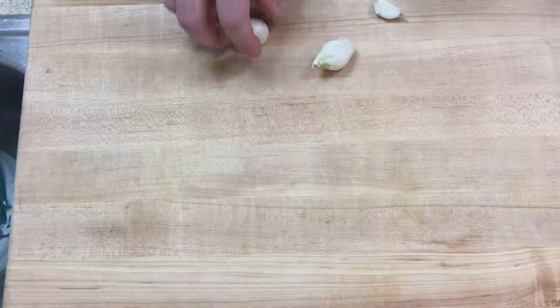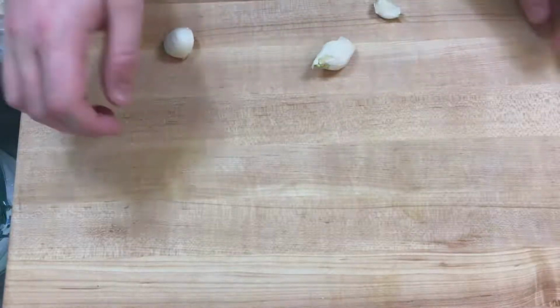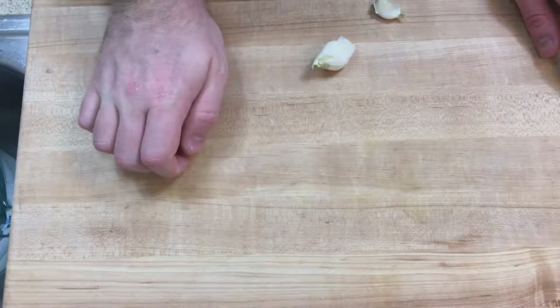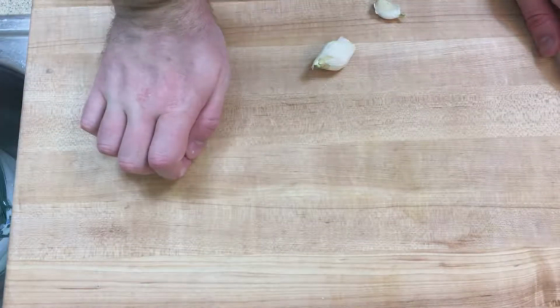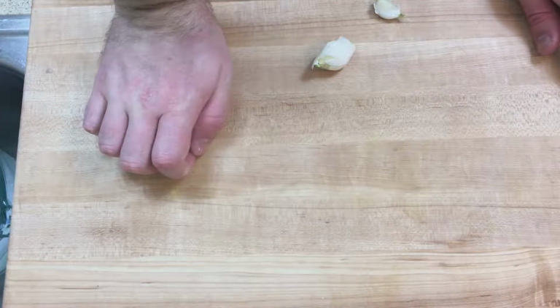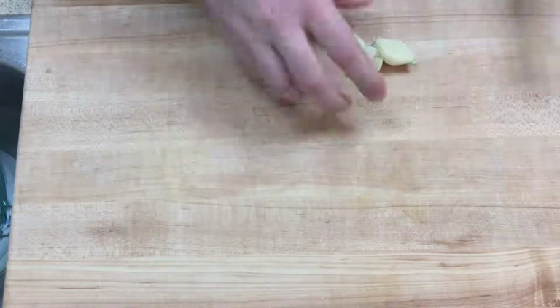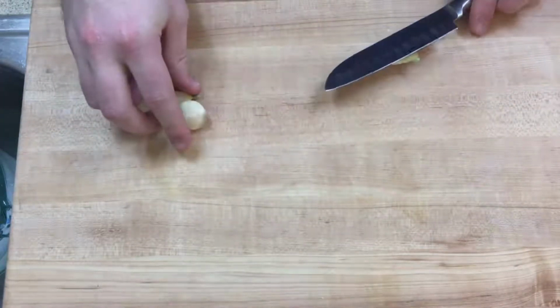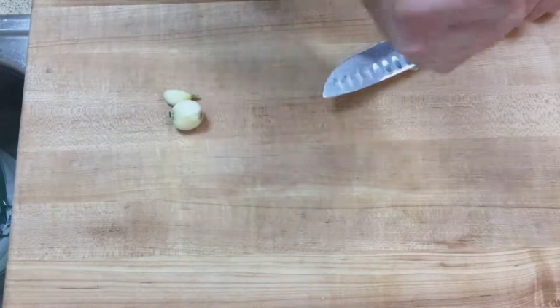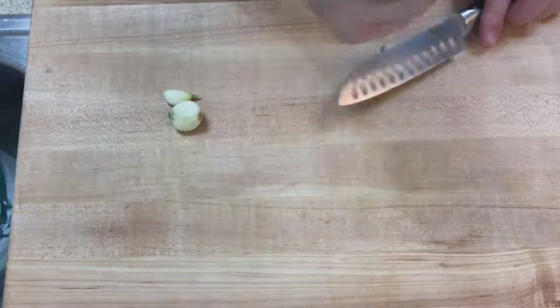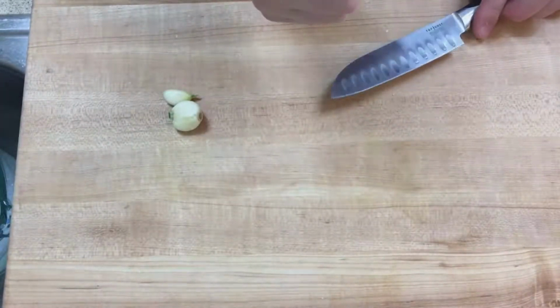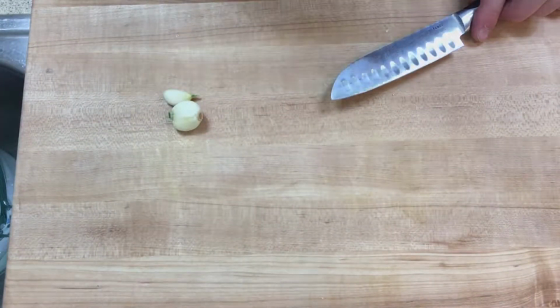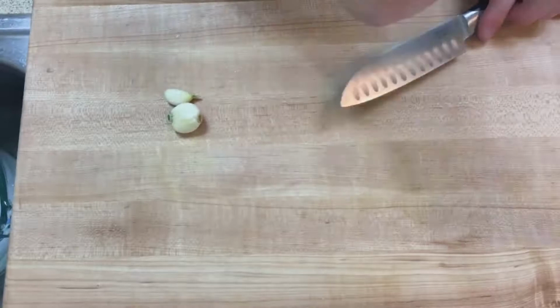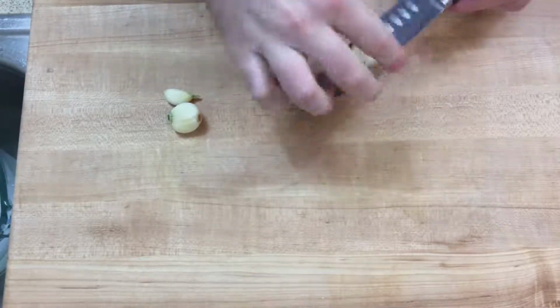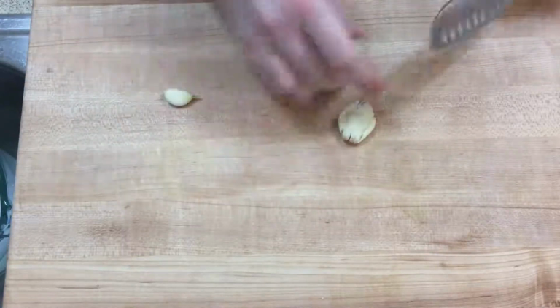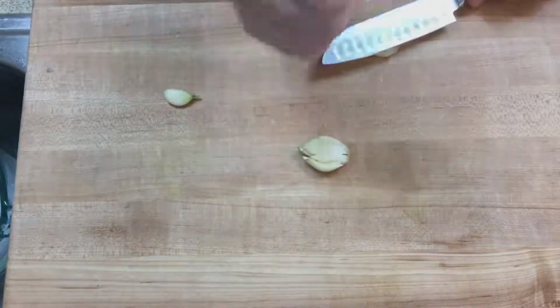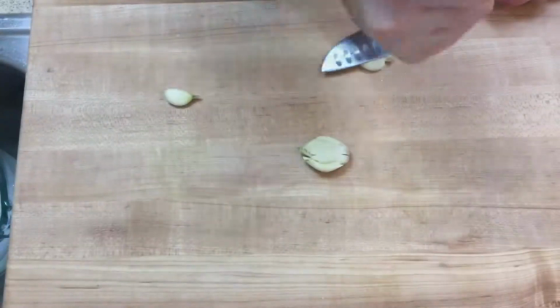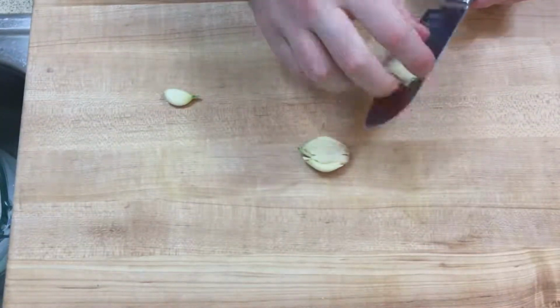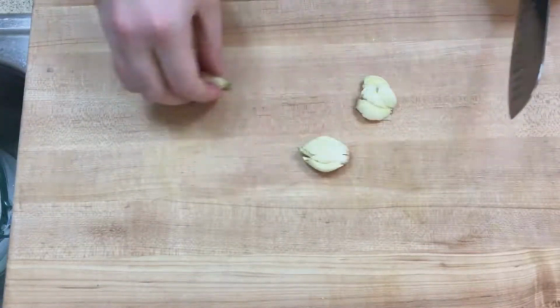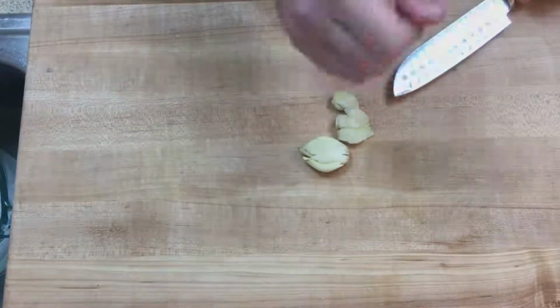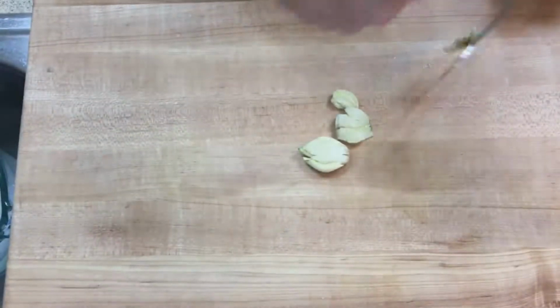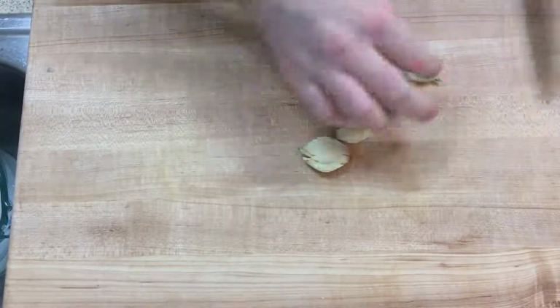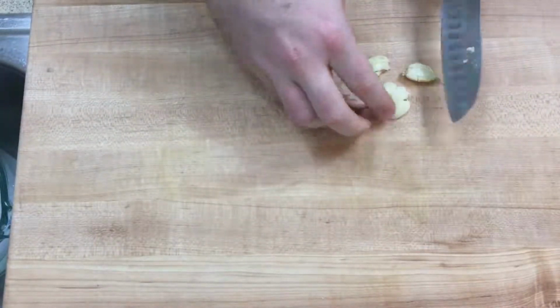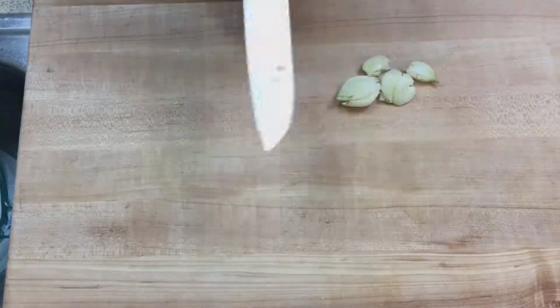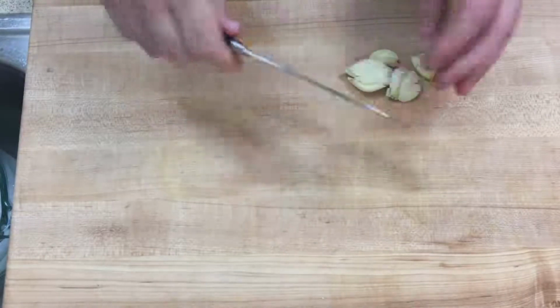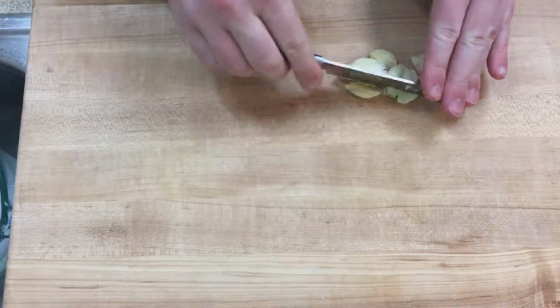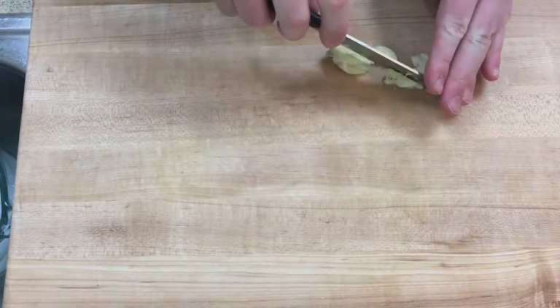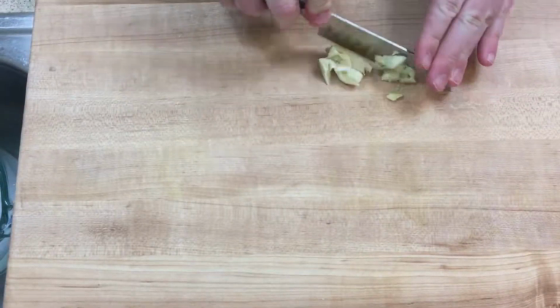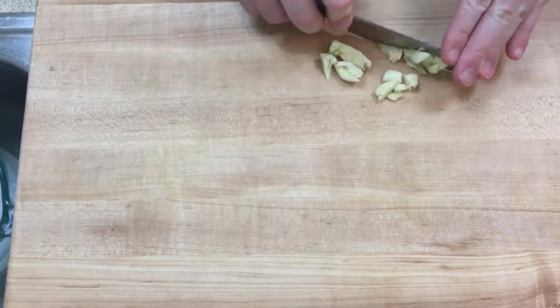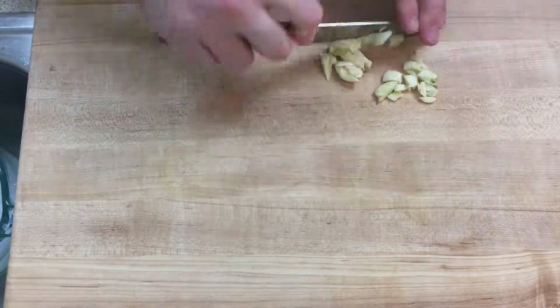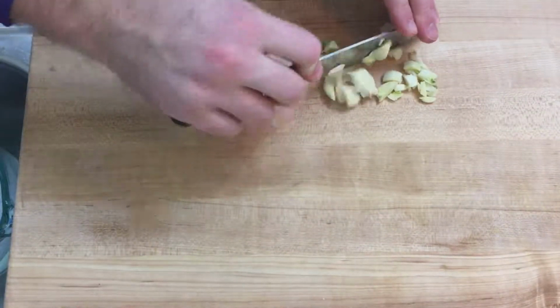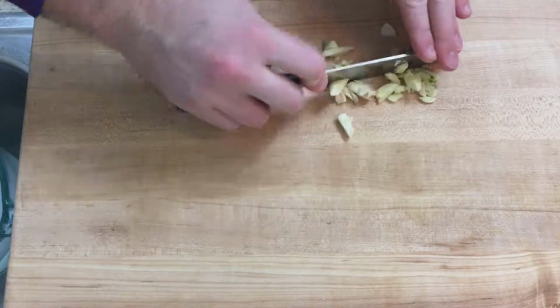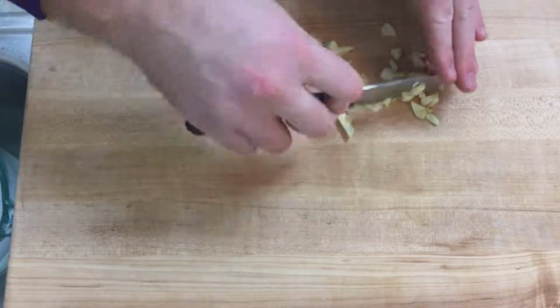Remove your garlic from their skins and cut or crush them until they are in small bits. It's important that they're not whole because their flavor profile is incredibly important, and essentially this aioli is trash without them. Once you've done that, put them in the bowl with mayonnaise.